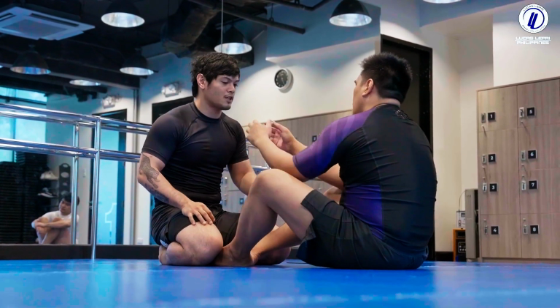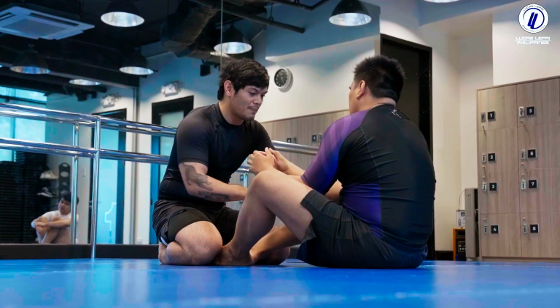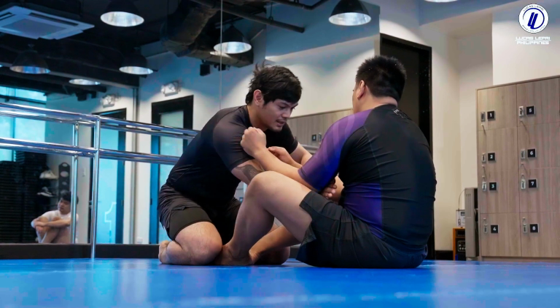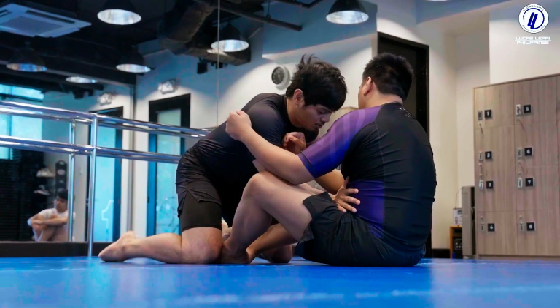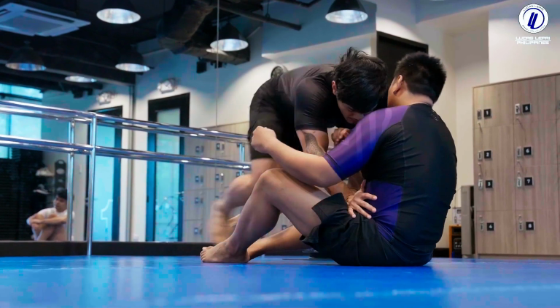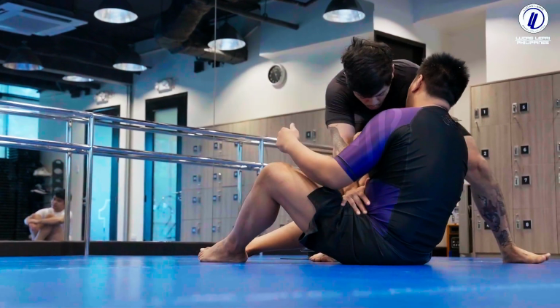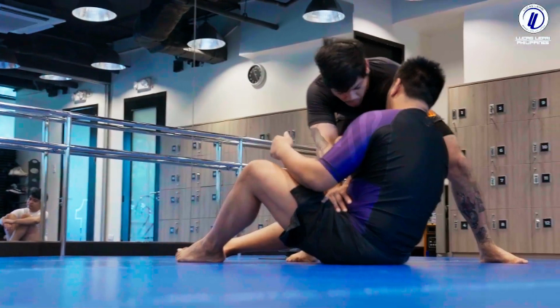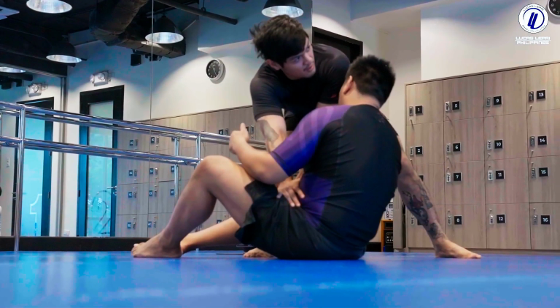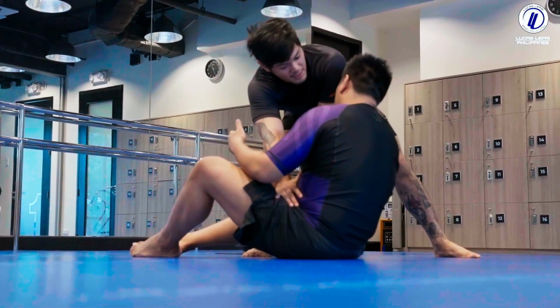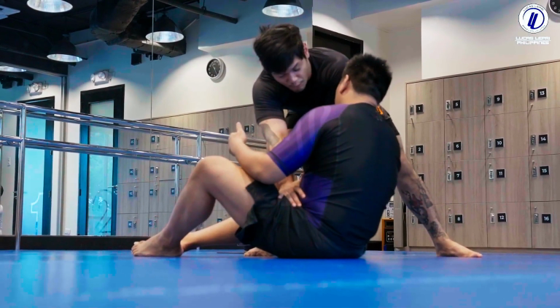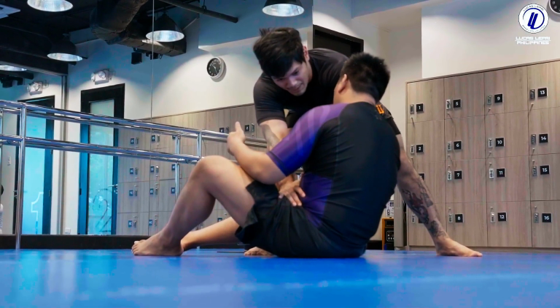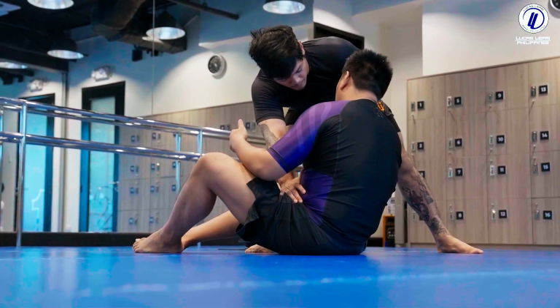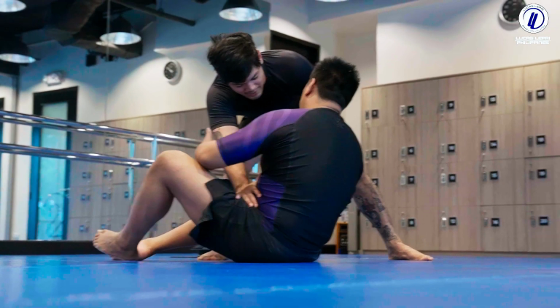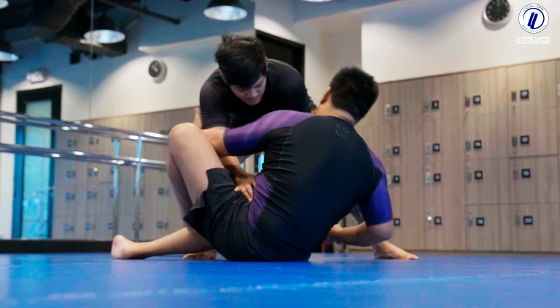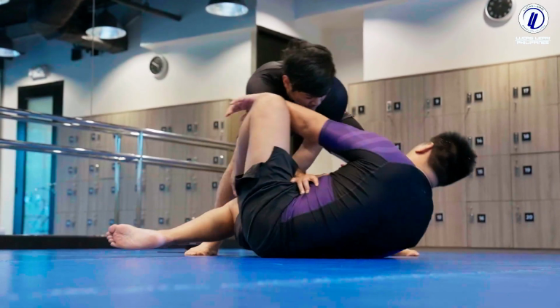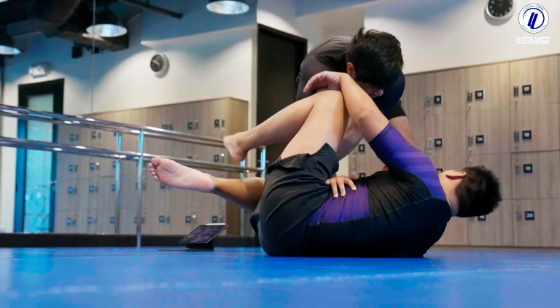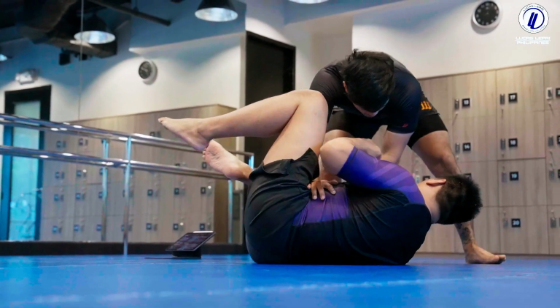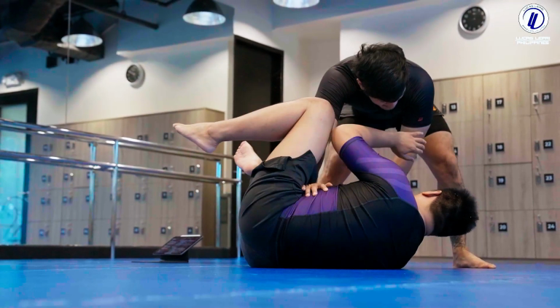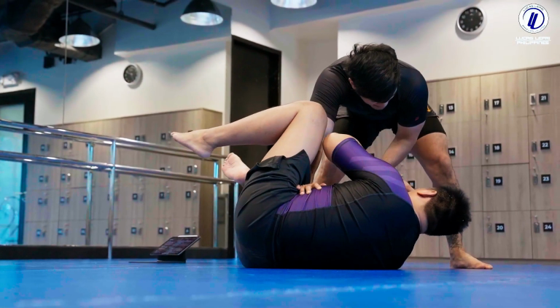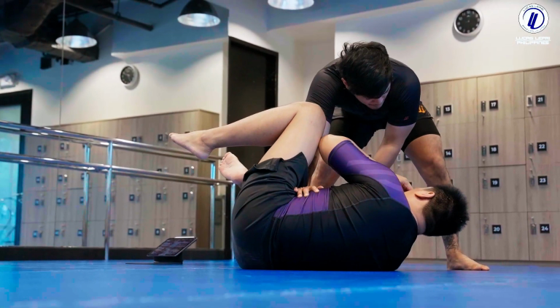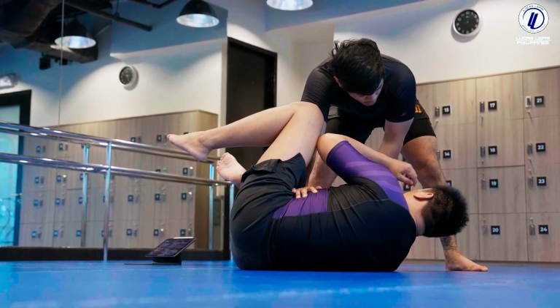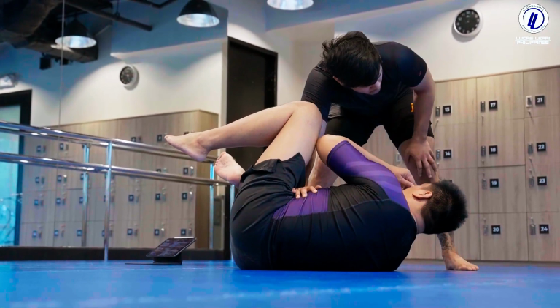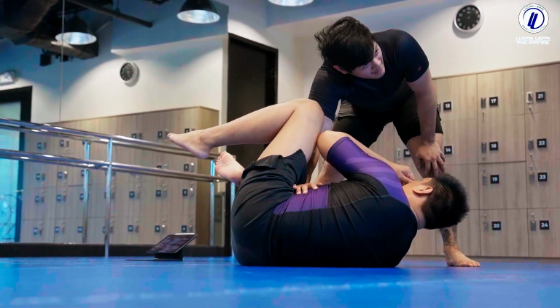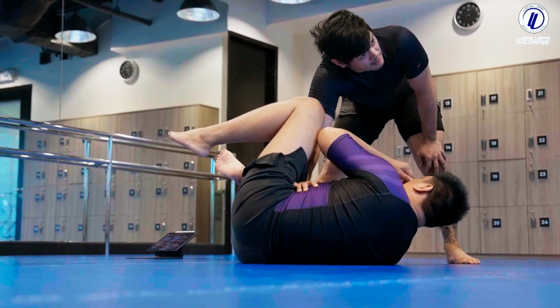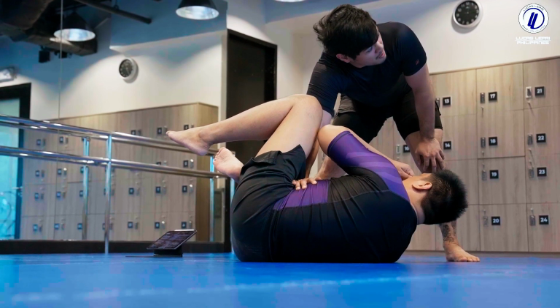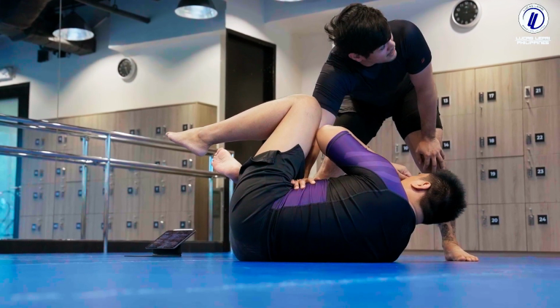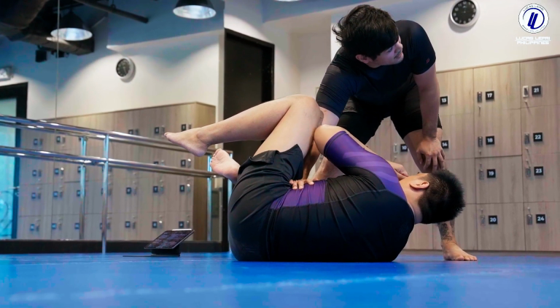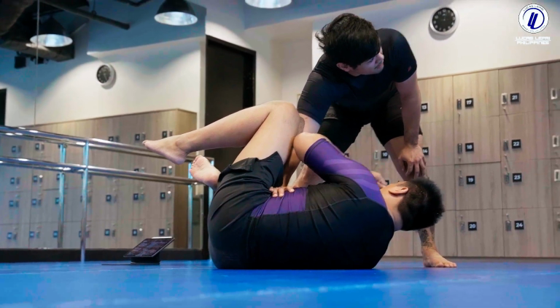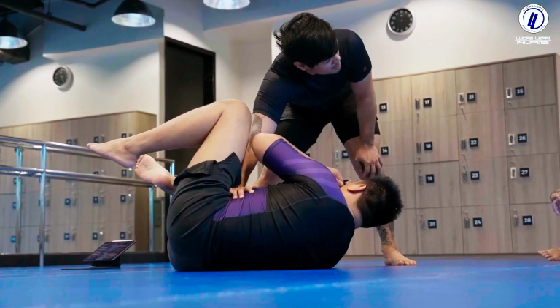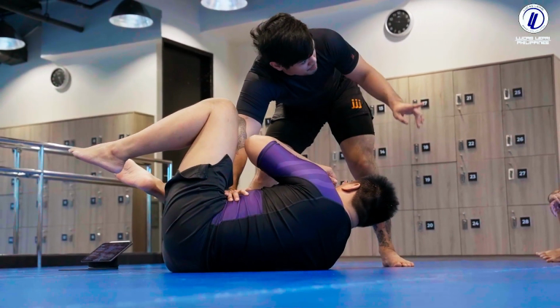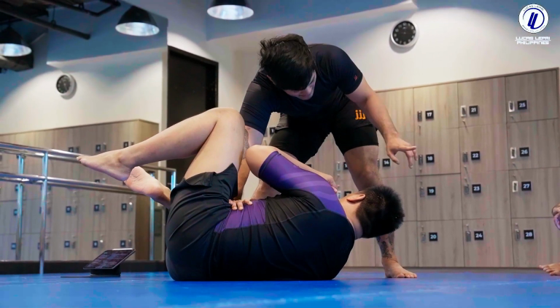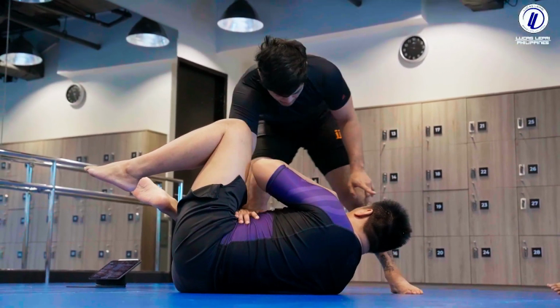So the first pop-up pass: one, two. From here, it forces the opponent to lie down. When he lies down, all the Toreando passes work here. So that's pop-up pass number one.